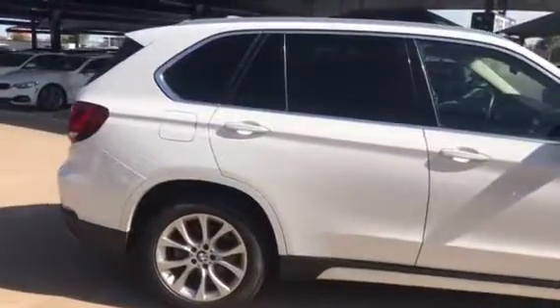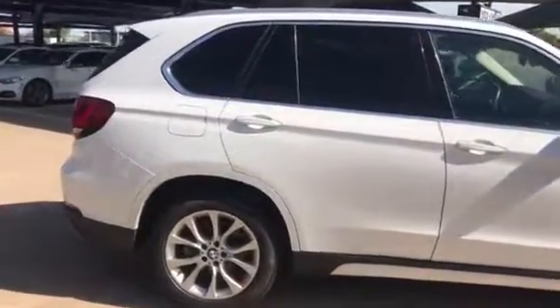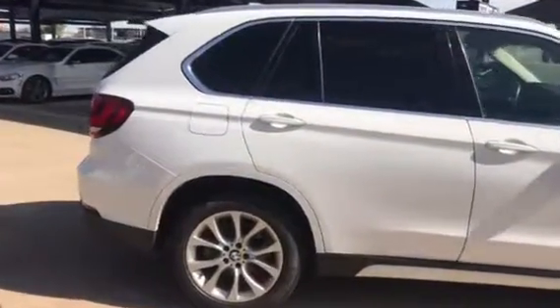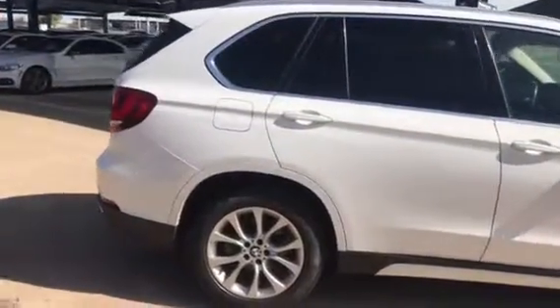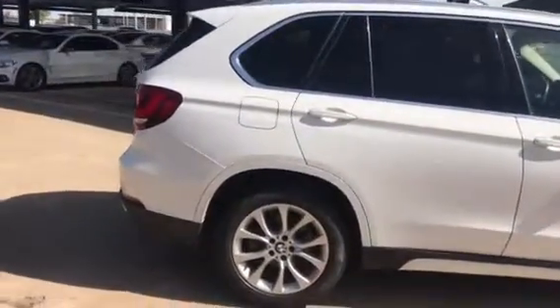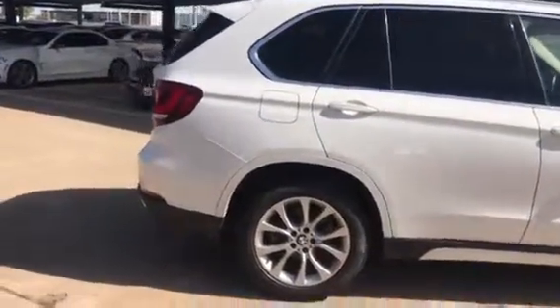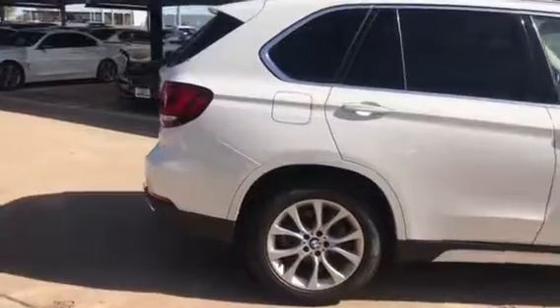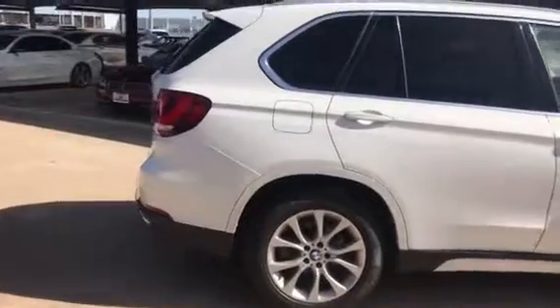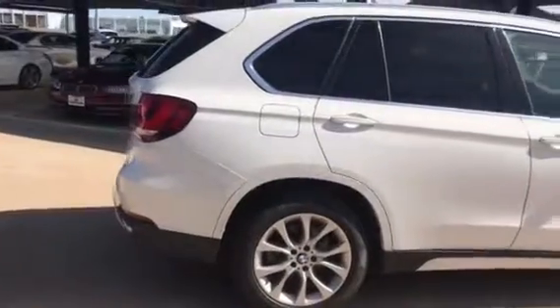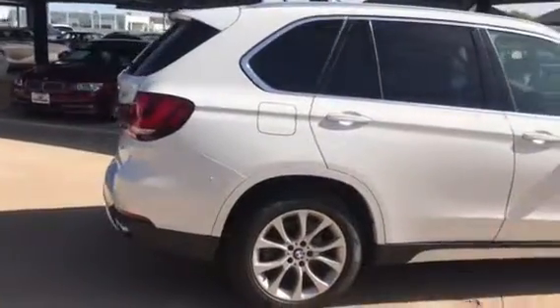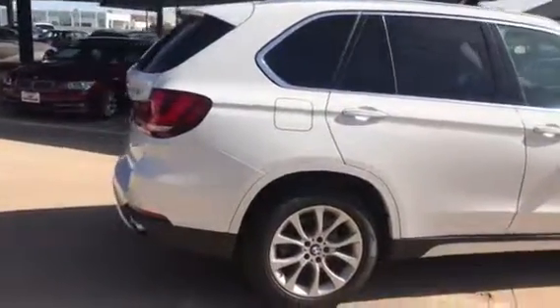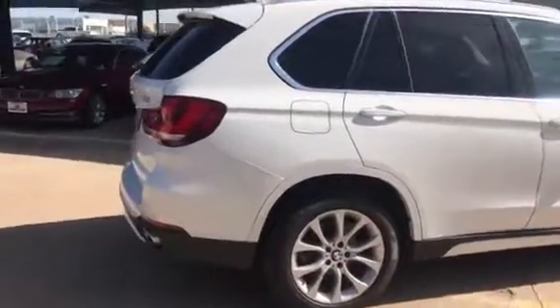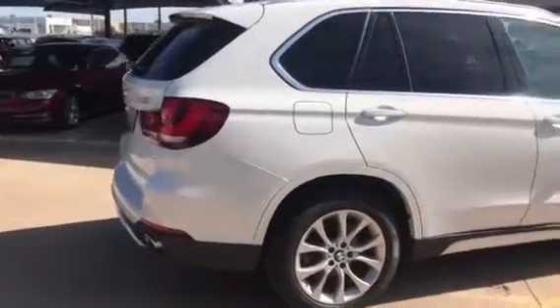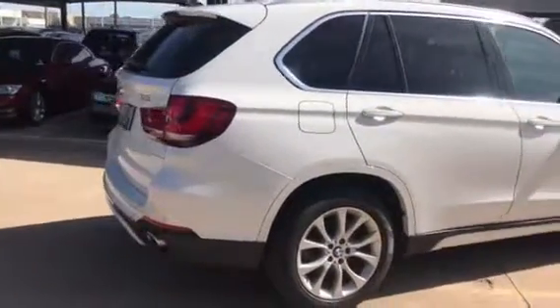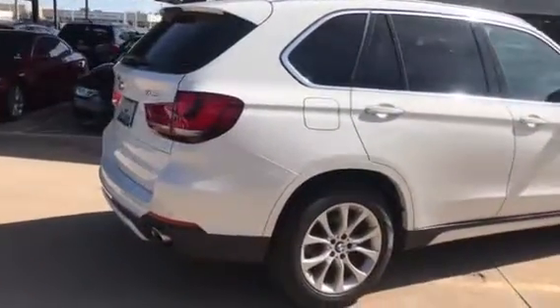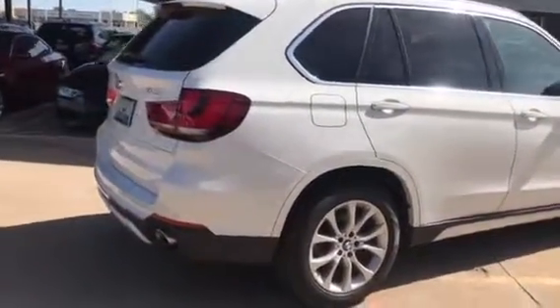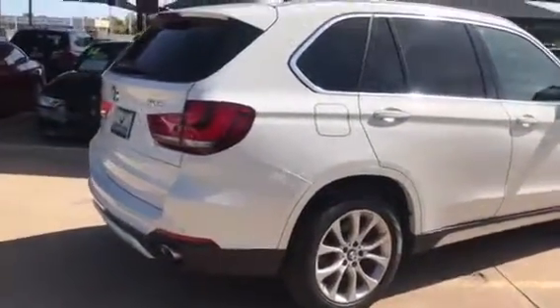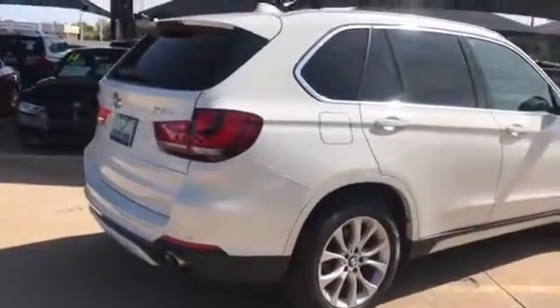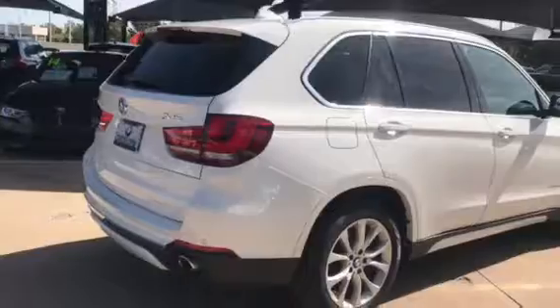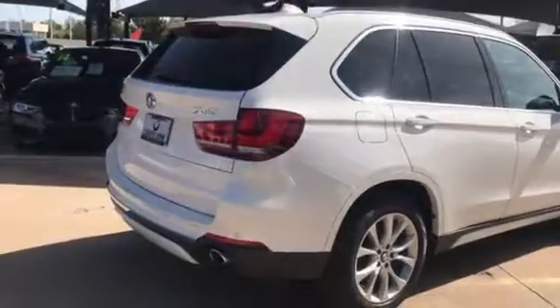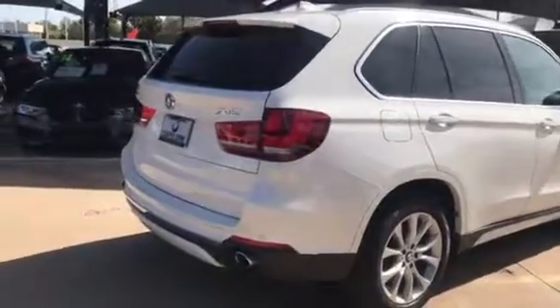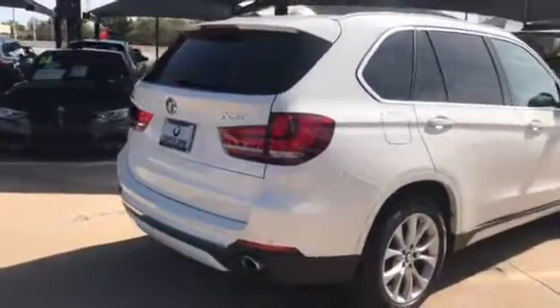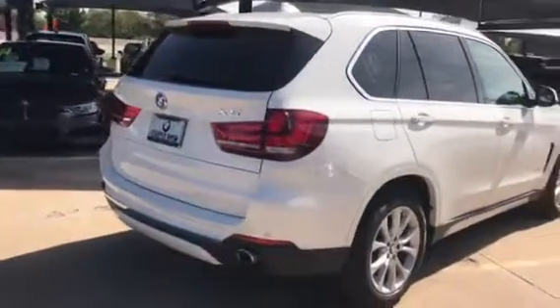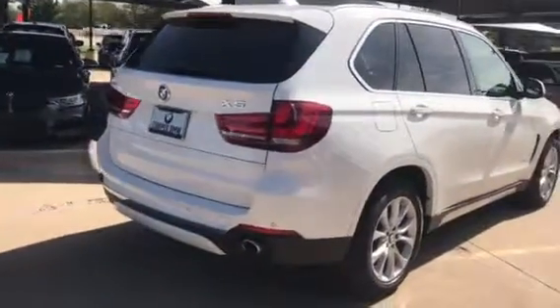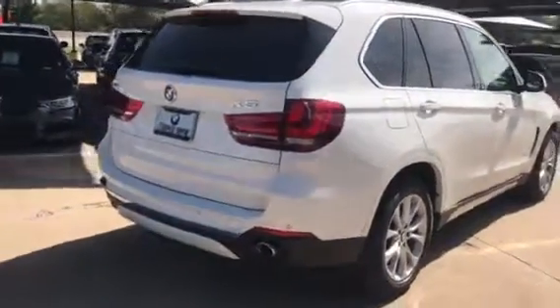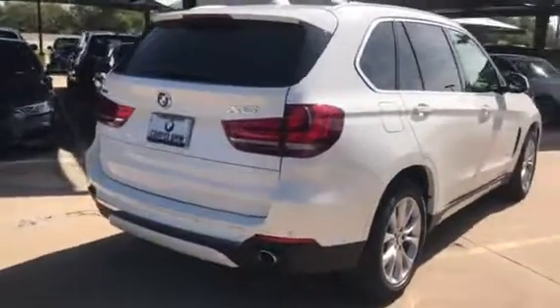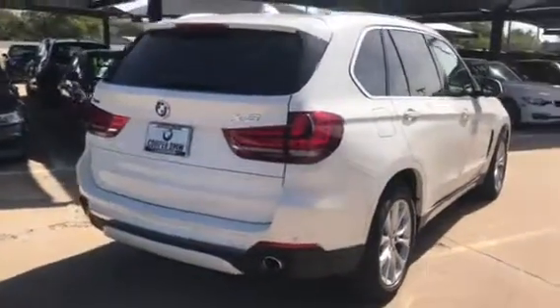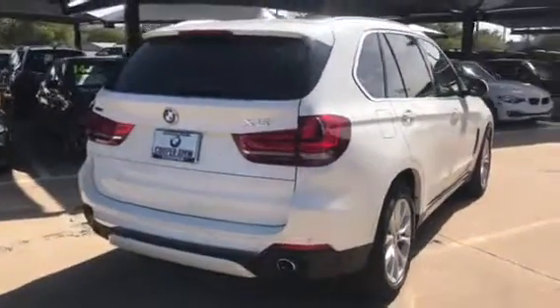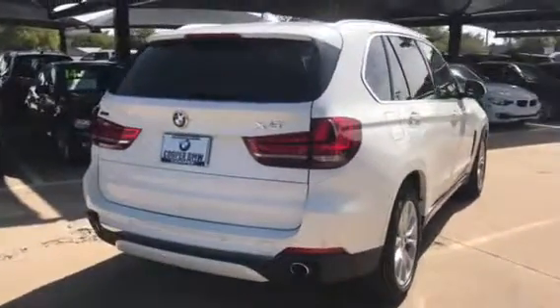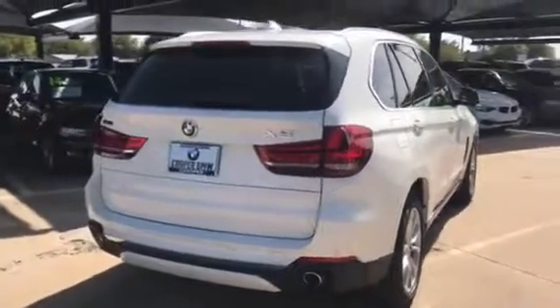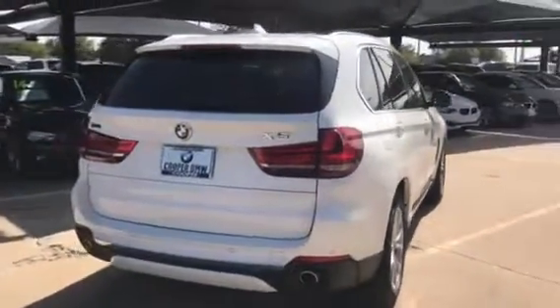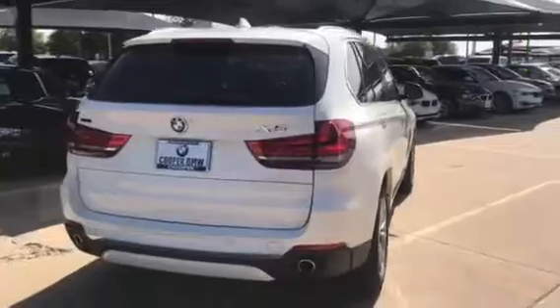This one is the Luxury Line. It has the cold weather package, so you get the heated steering wheel along with the heated front and rear seats. It also has the lighting package and premium package. It is equipped with navigation and has front and rear parking sensors.